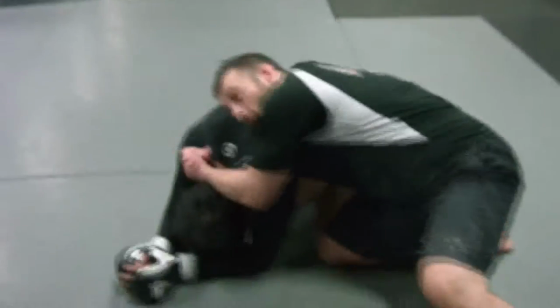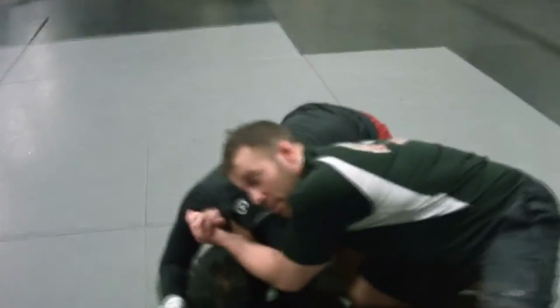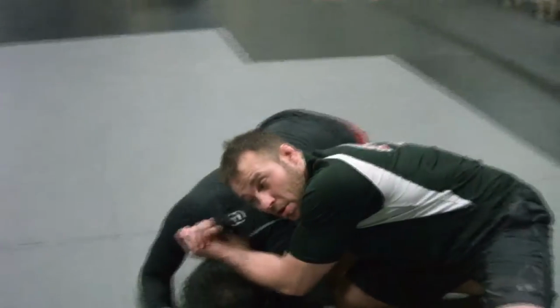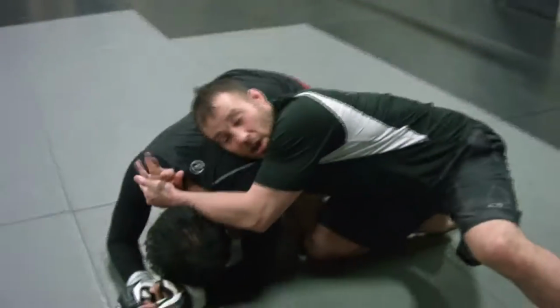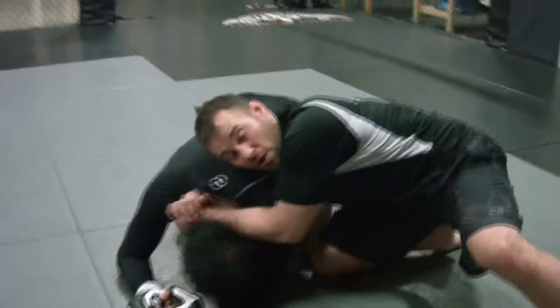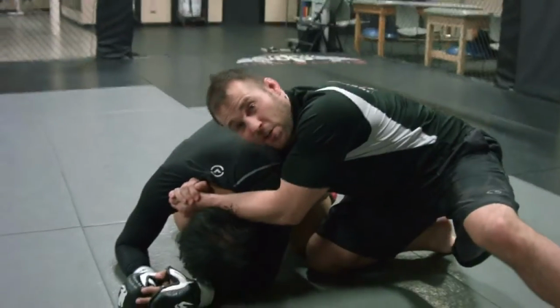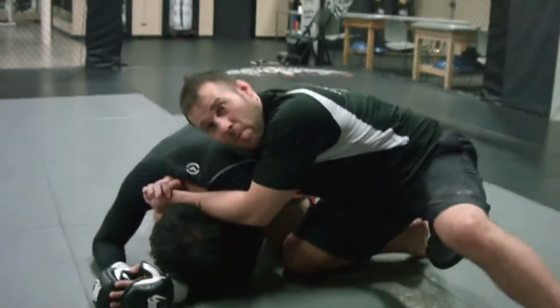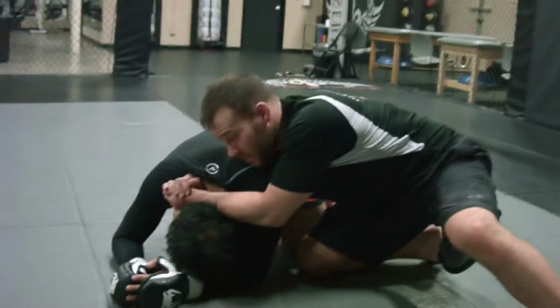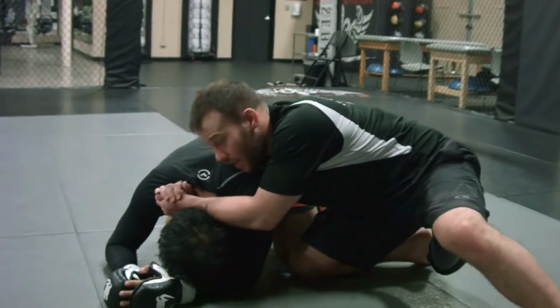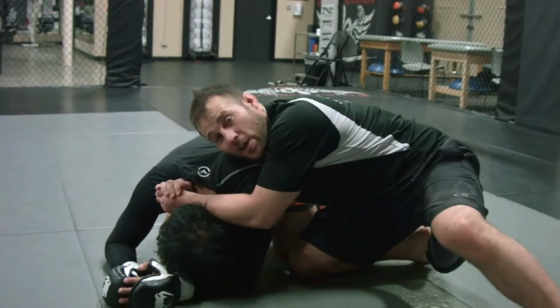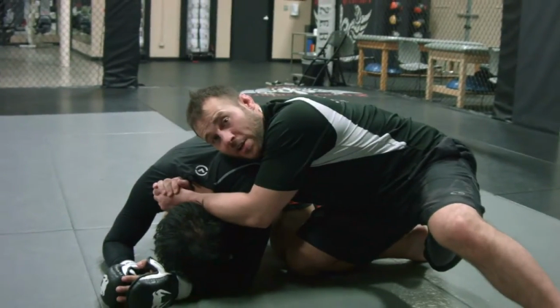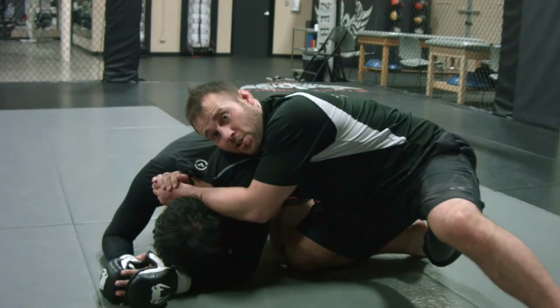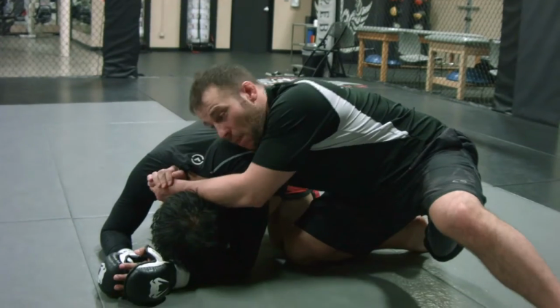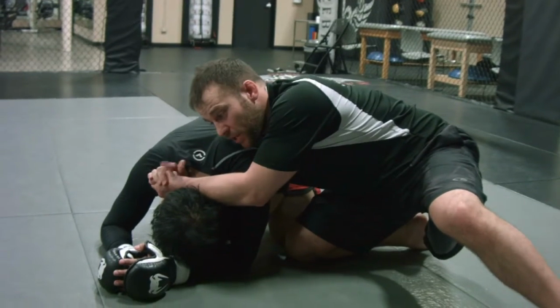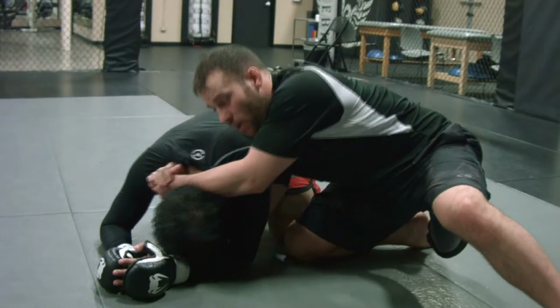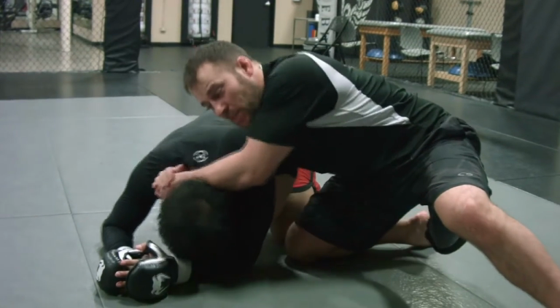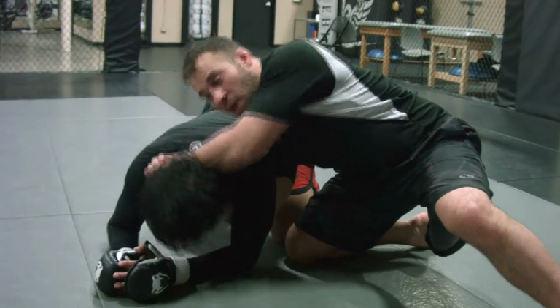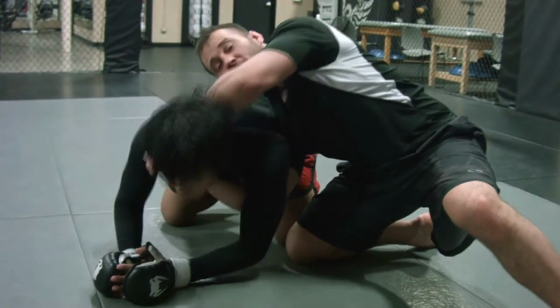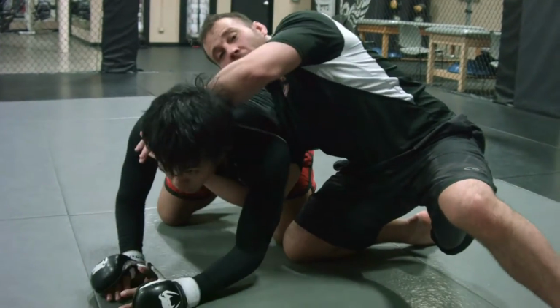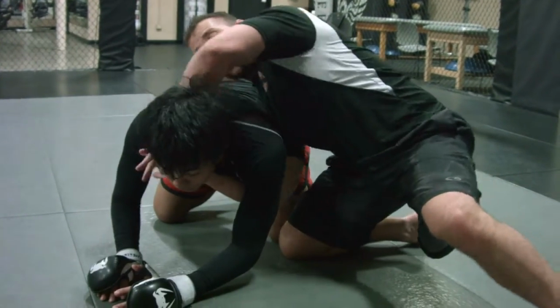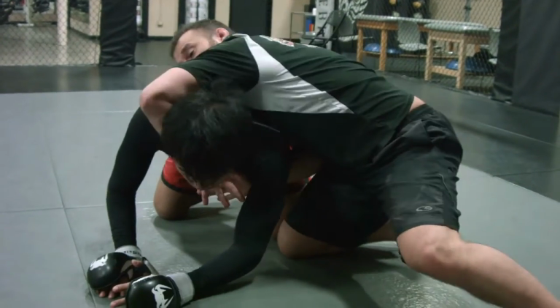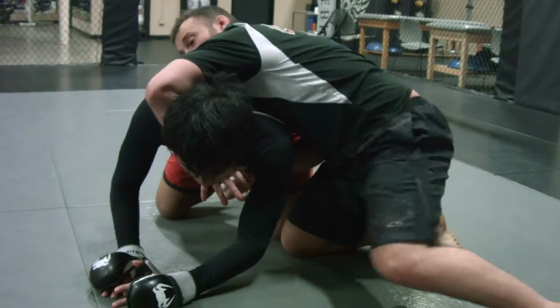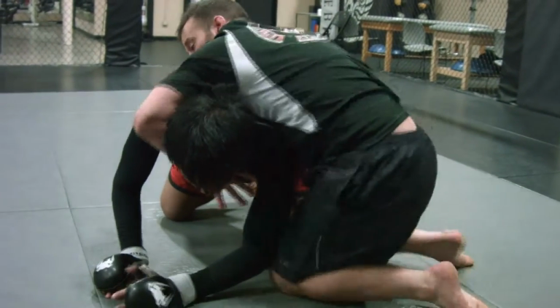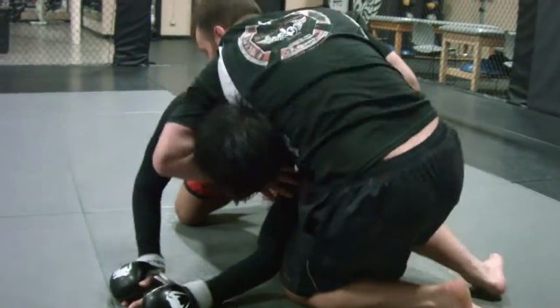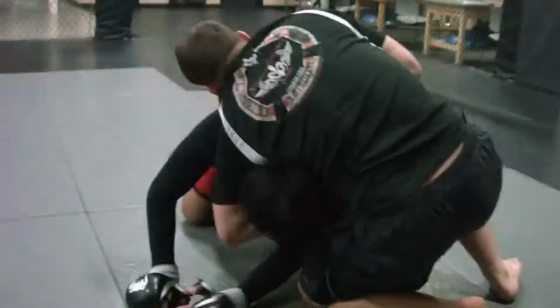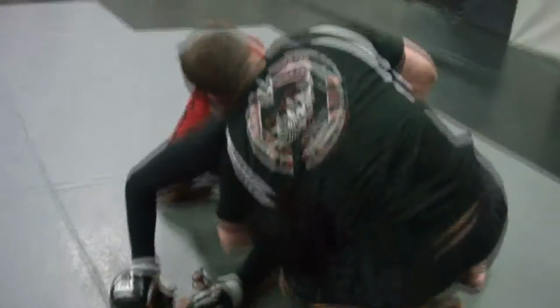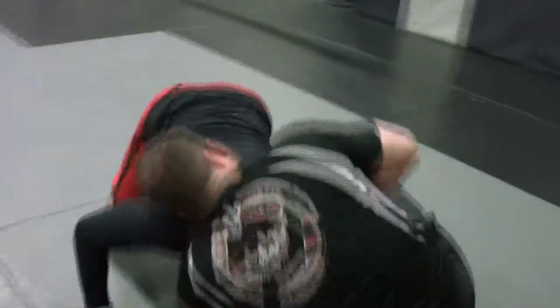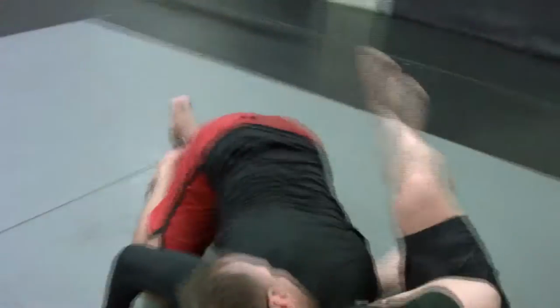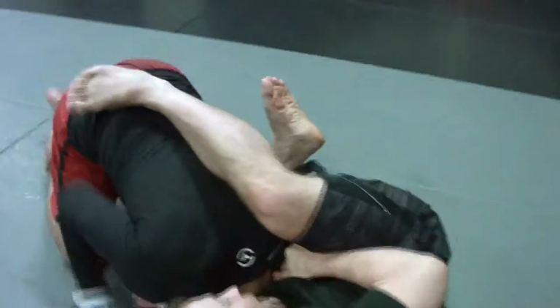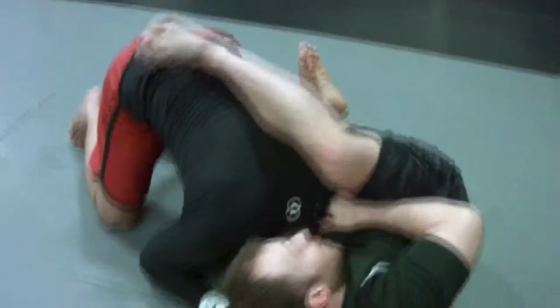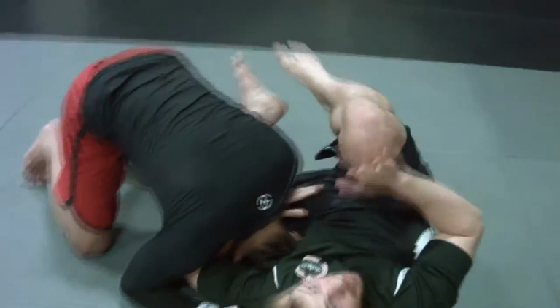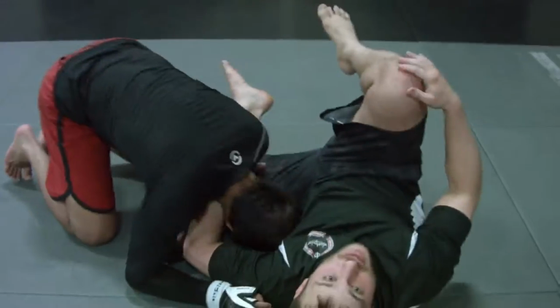I'm here looking to dump him and put him inside so I can hit my darts and chokes. But when you get that strong guy, as I'm trying to dump him, he starts coming up. When he does, I'm just going to open the top, grab his hand, pull back, and hit my guillotine.